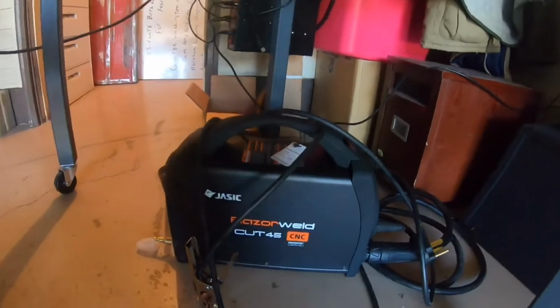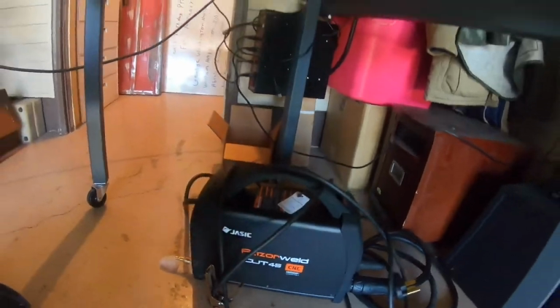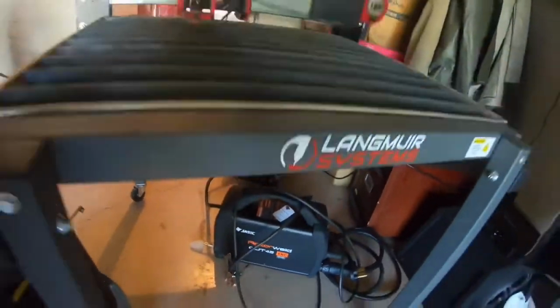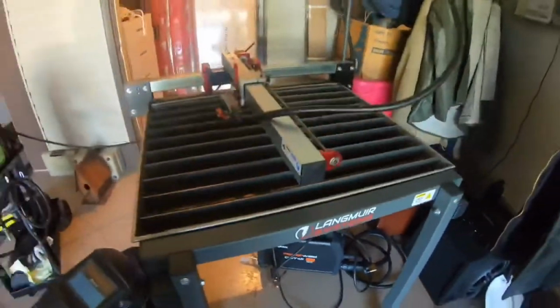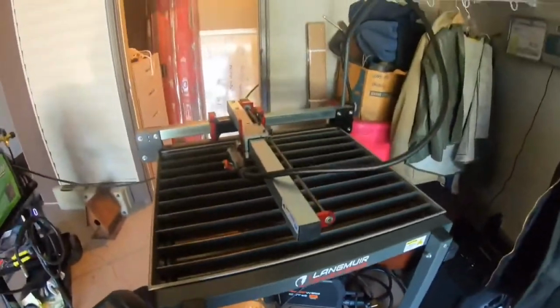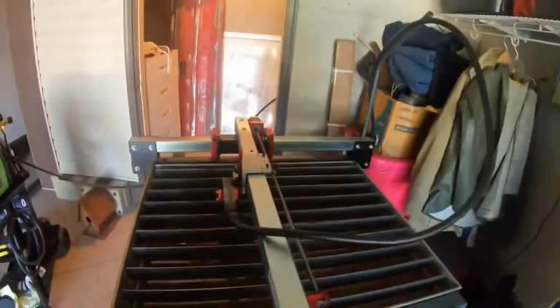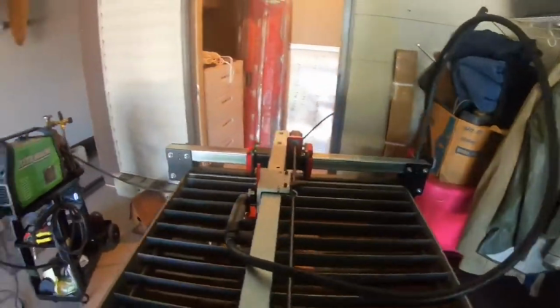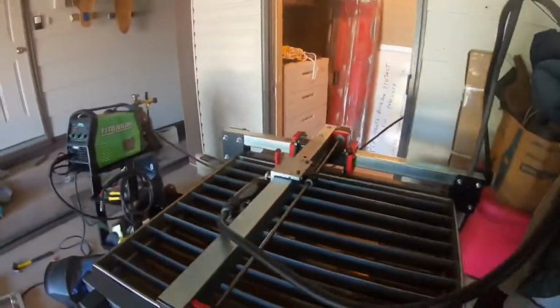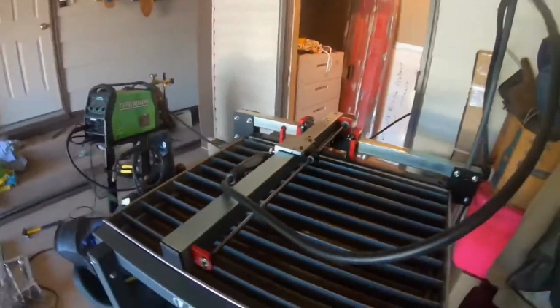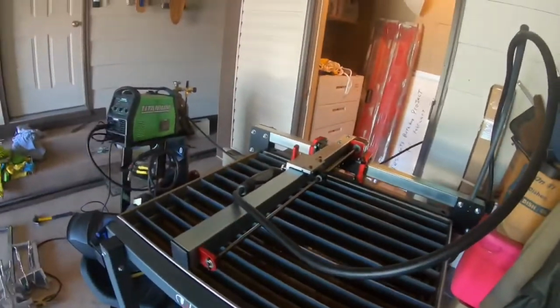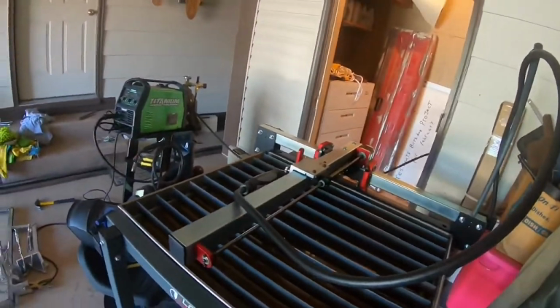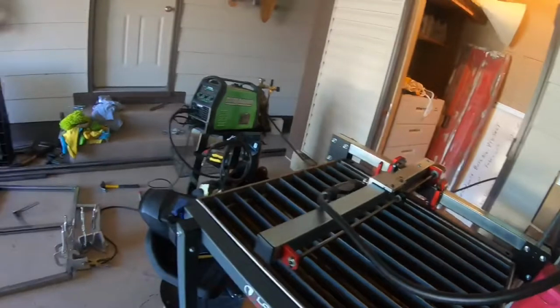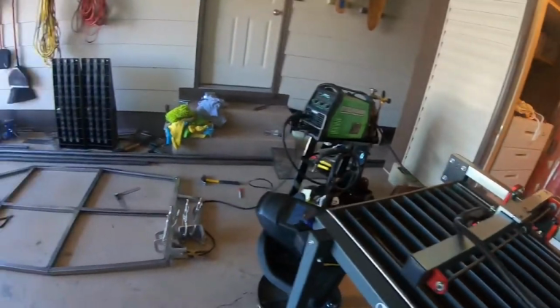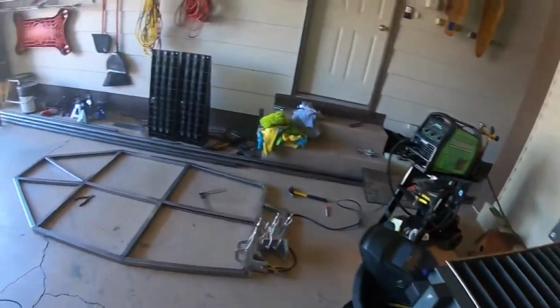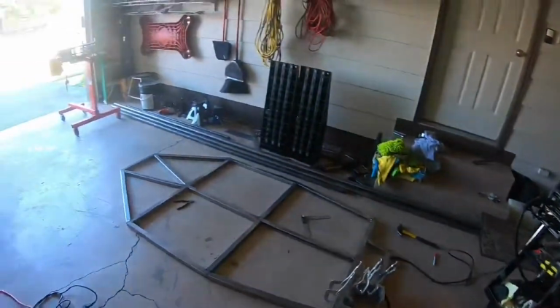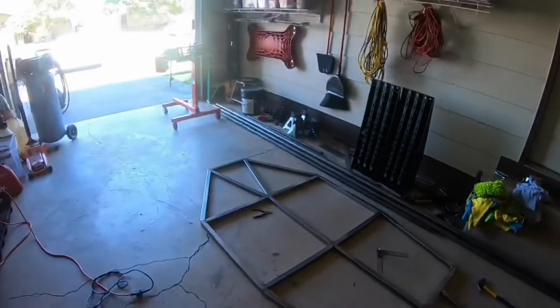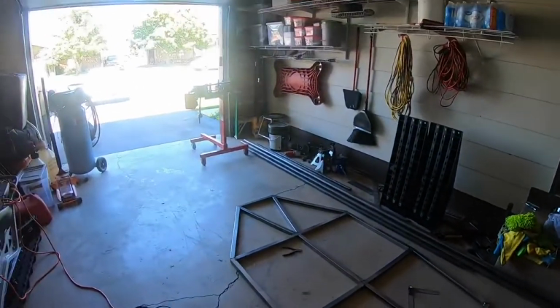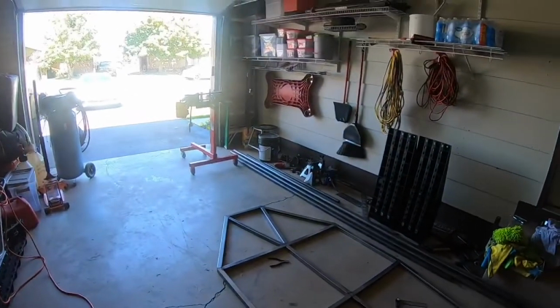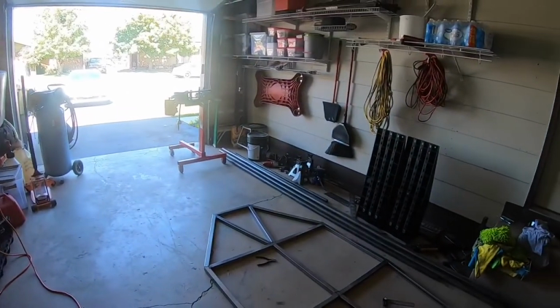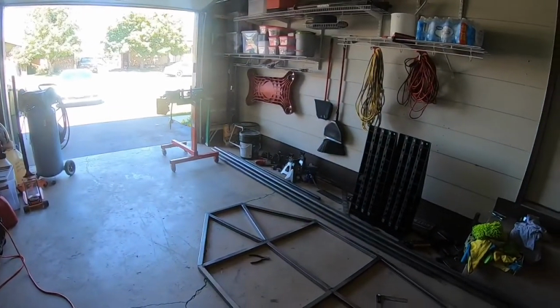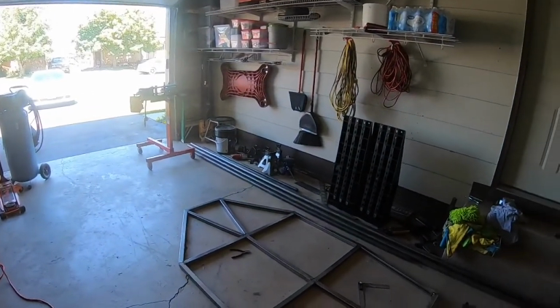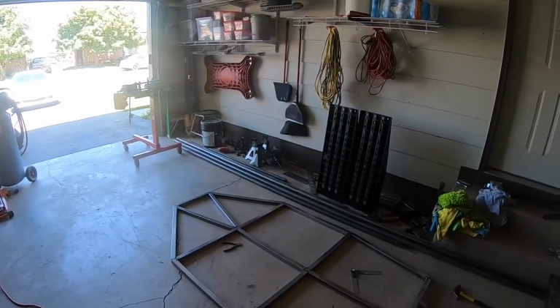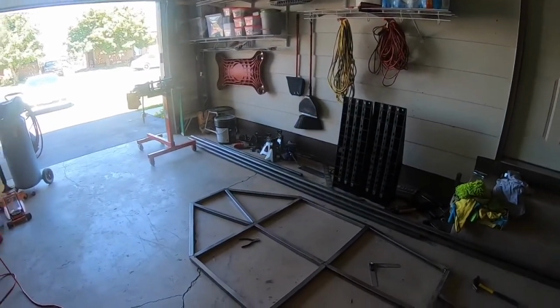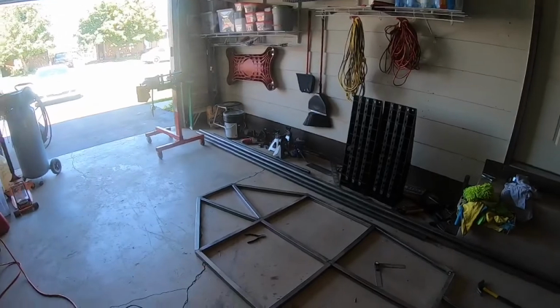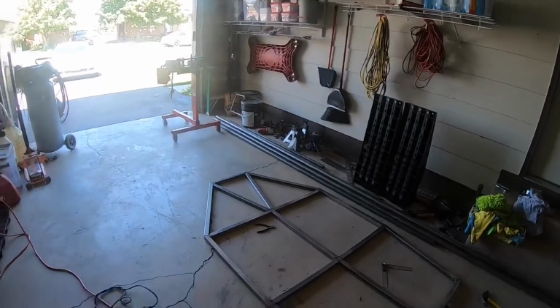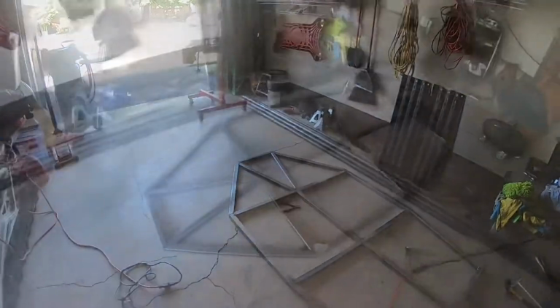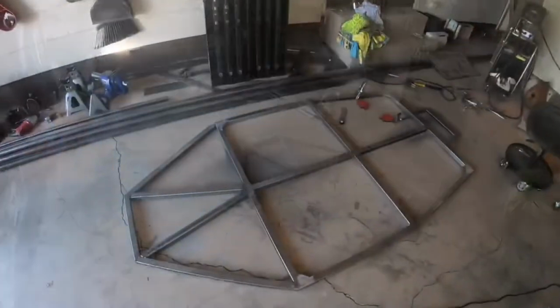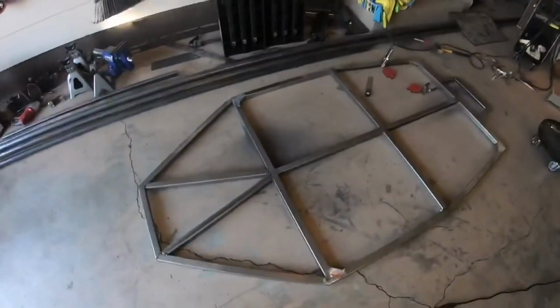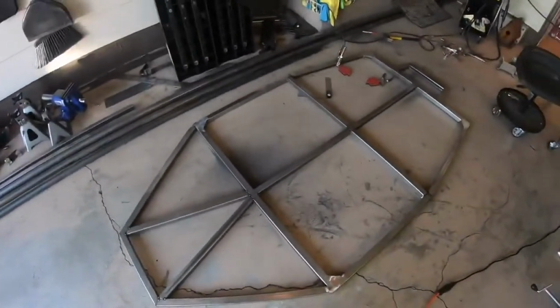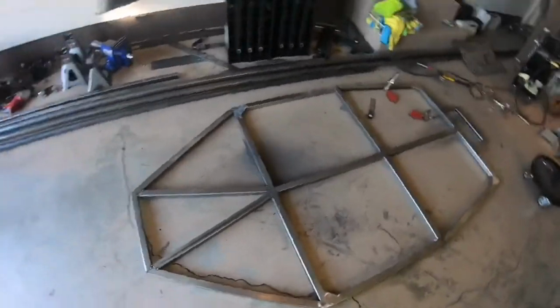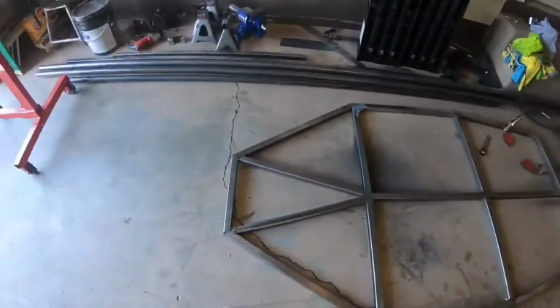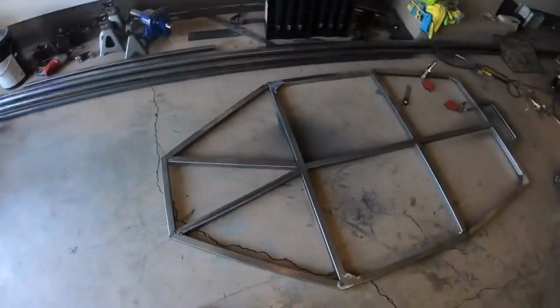Hopefully the plasma will work out. I'm just going to do that first bend or try to do it as best as I can. No tube bending is done yet though.